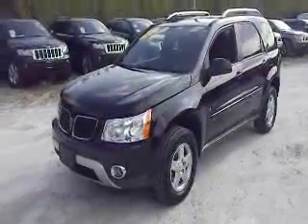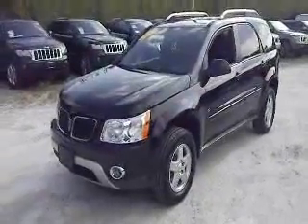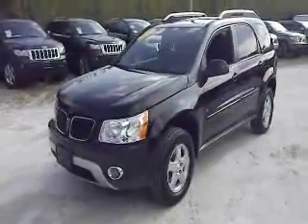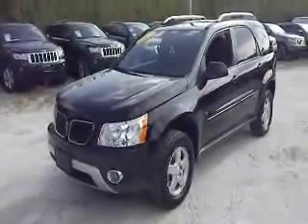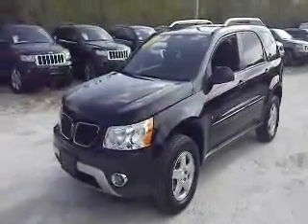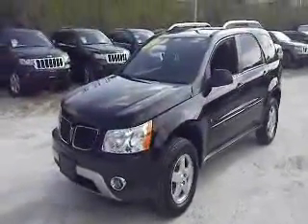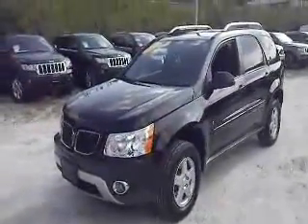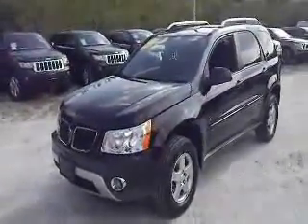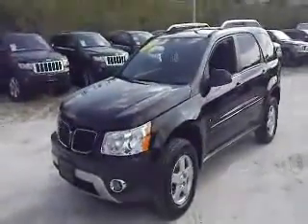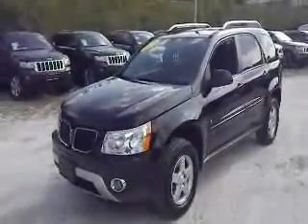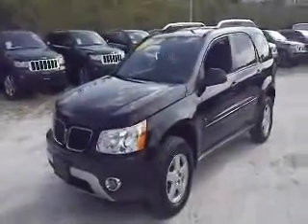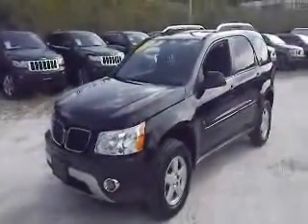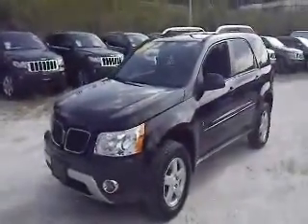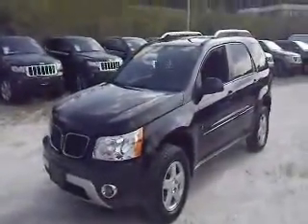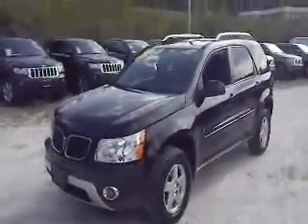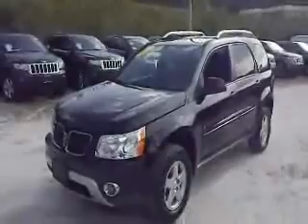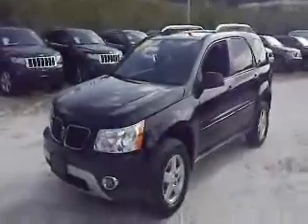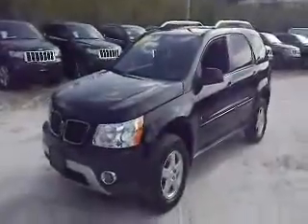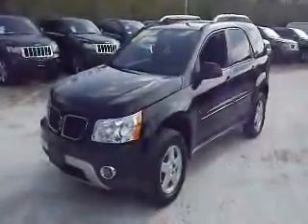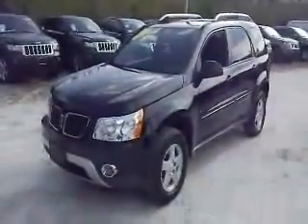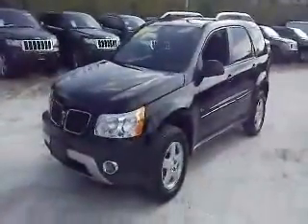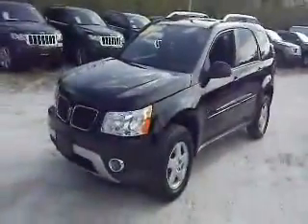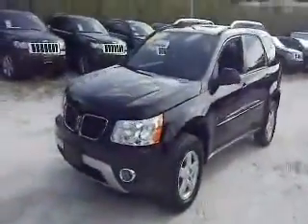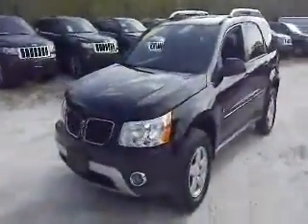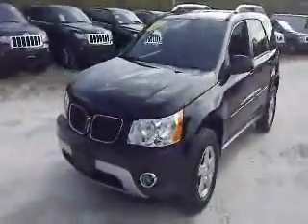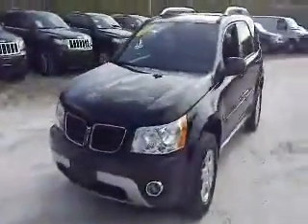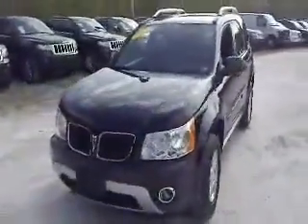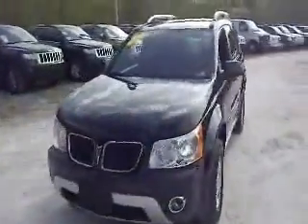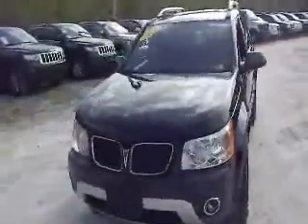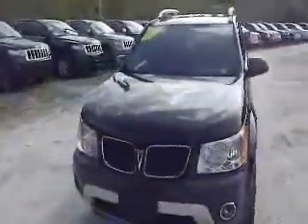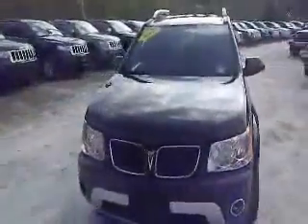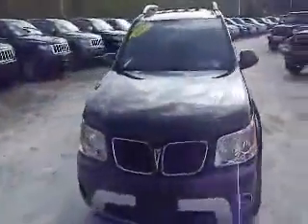How are you doing today? Welcome to Meadowlanta Carmel, part of the Vols Auto Group. Today we're going to show you a 2007 Pontiac Torrent. It's a nice crossover SUV.